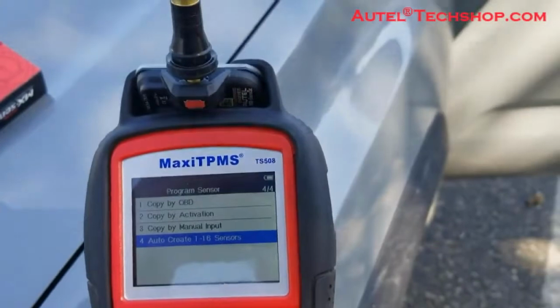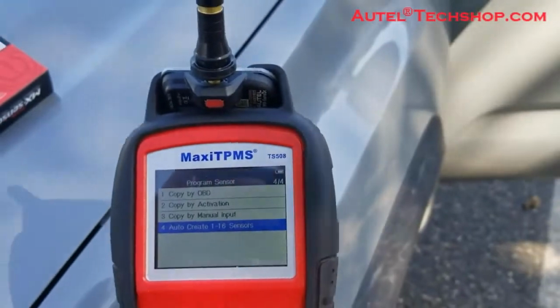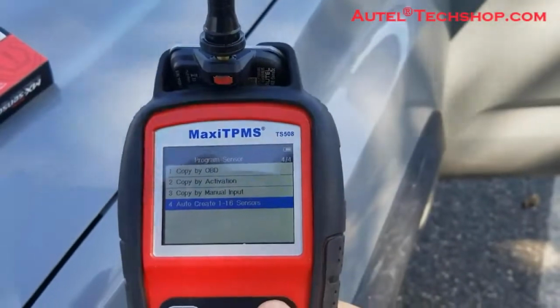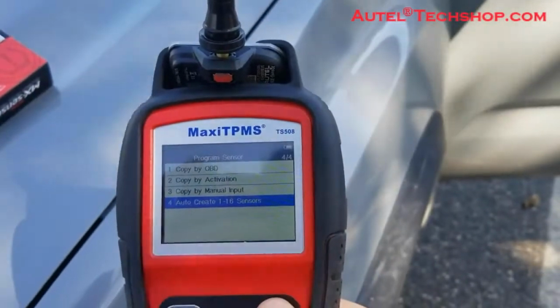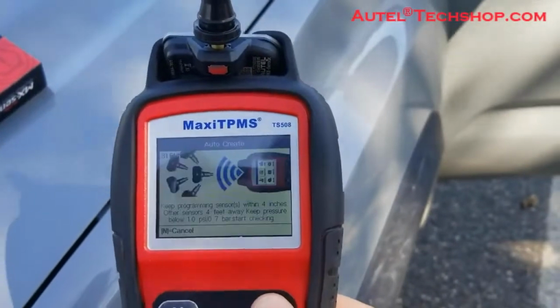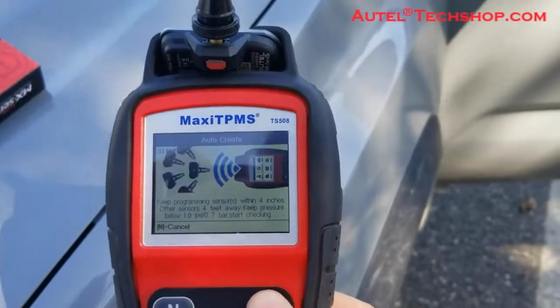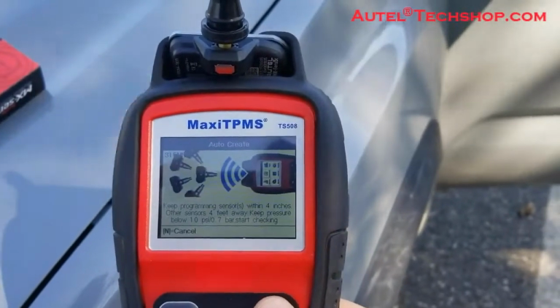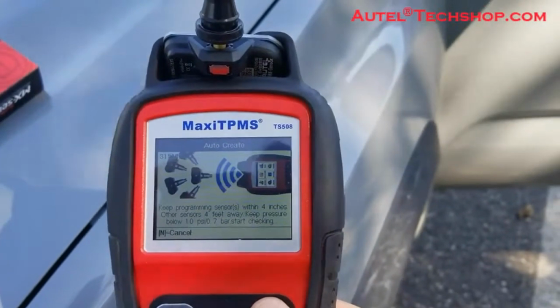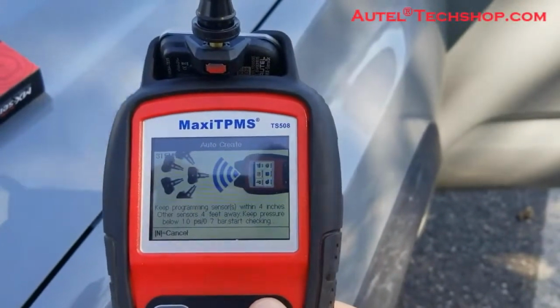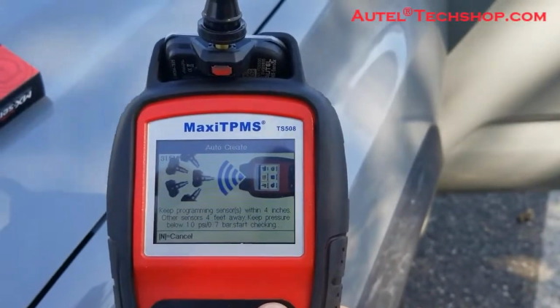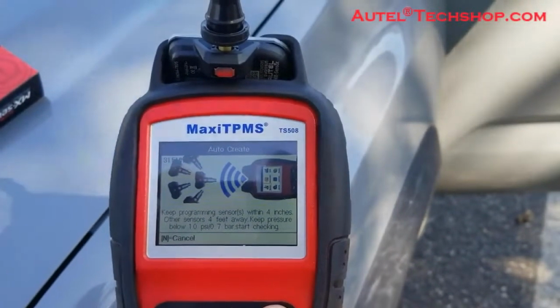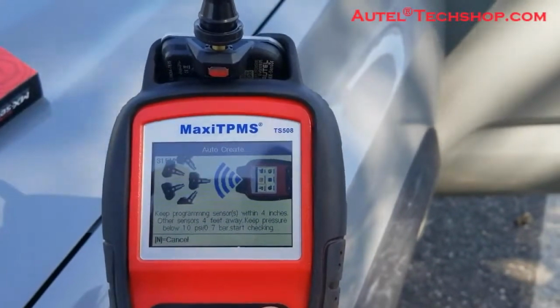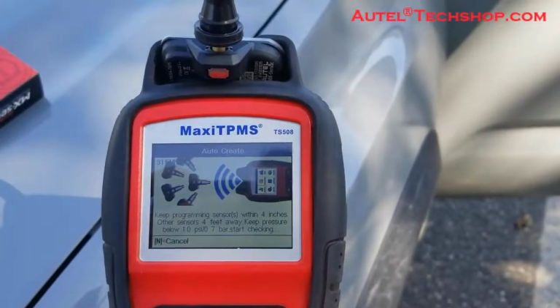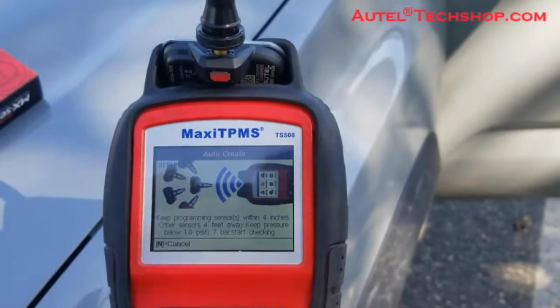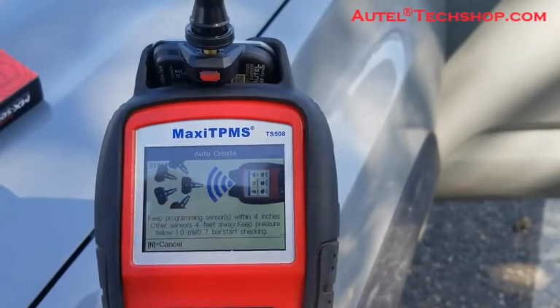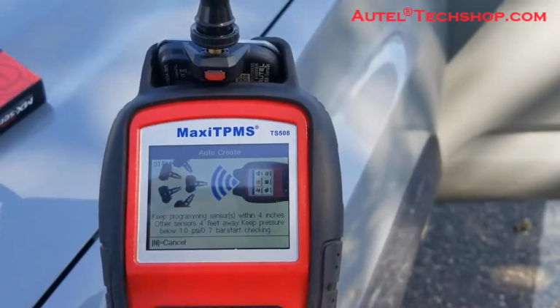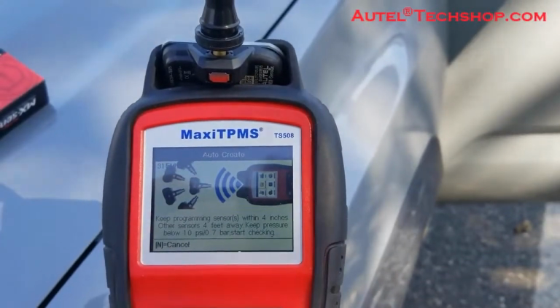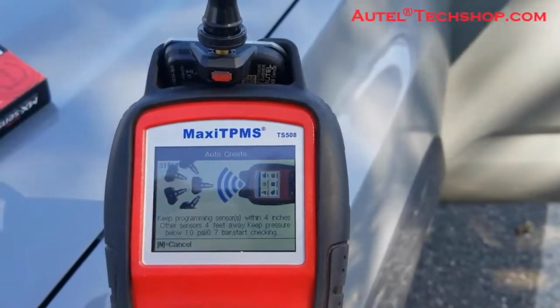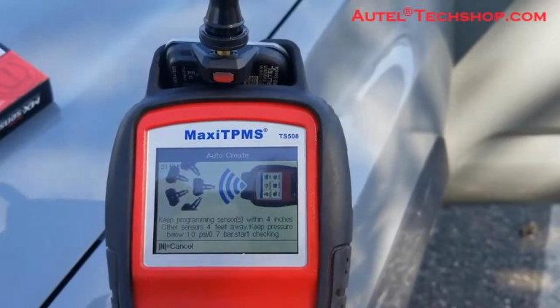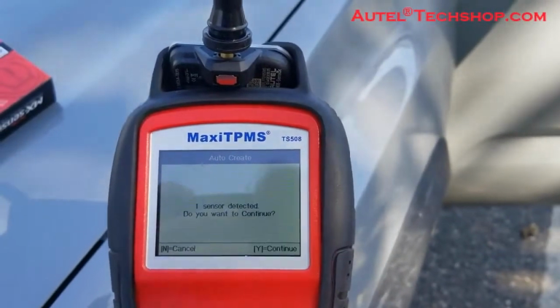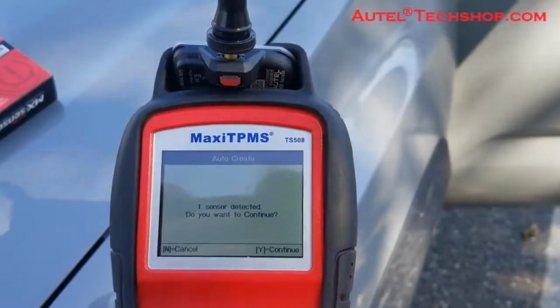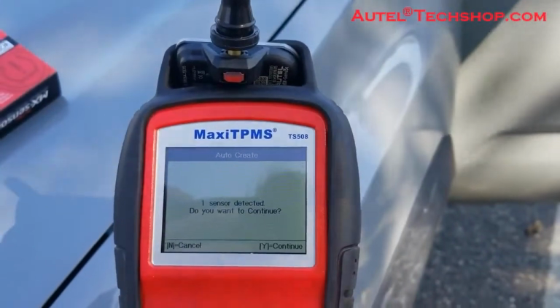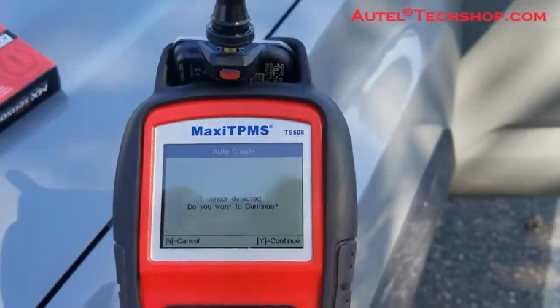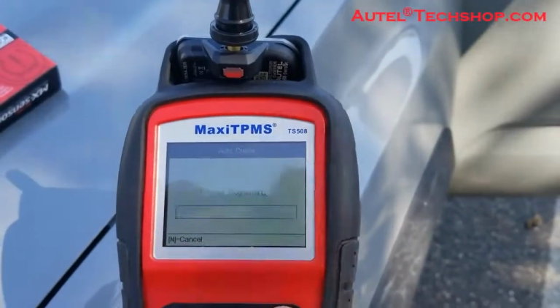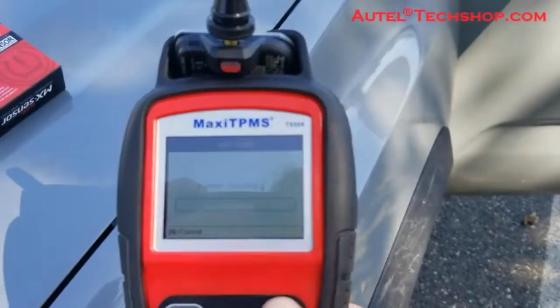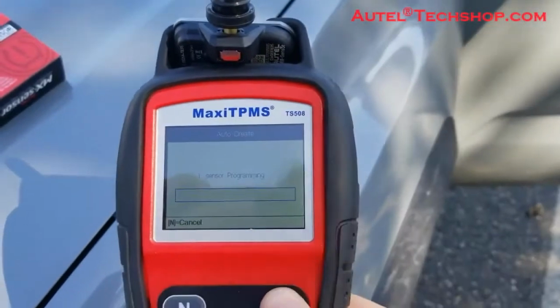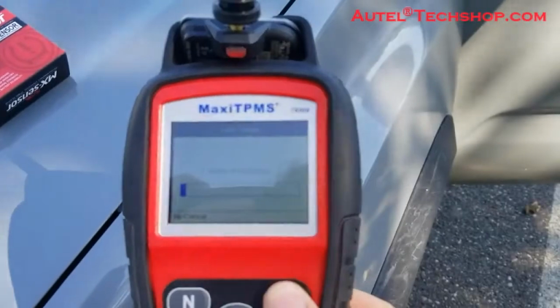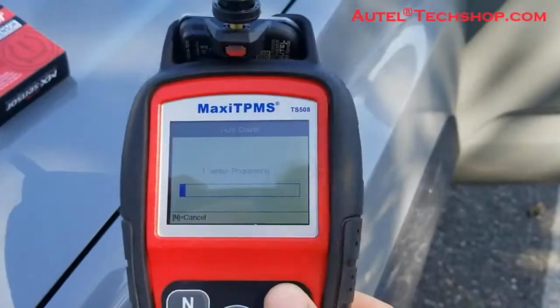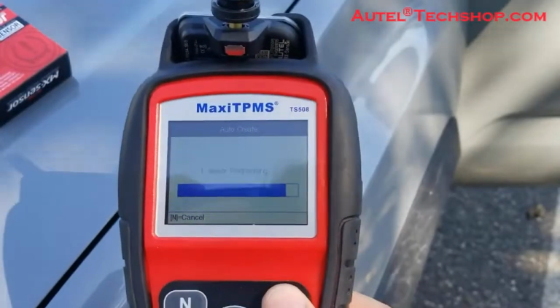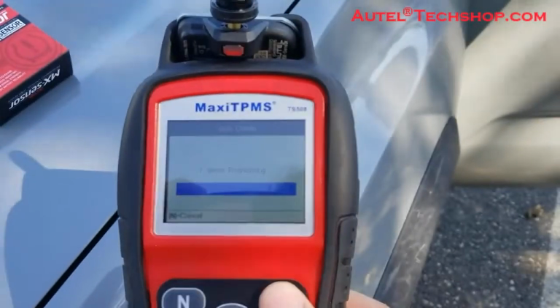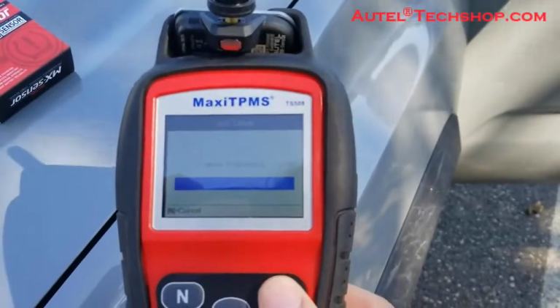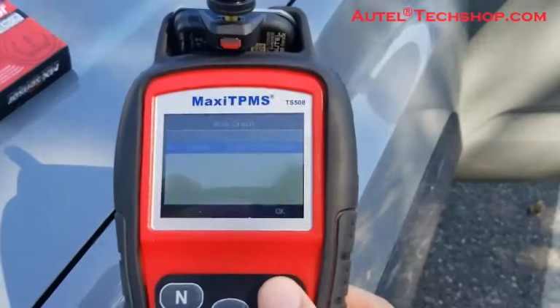With auto create, all you do is put the sensor in the top, press yes — it's going to detect the sensor — and then press yes to program. Once that's done, you're ready for your relearn procedure.